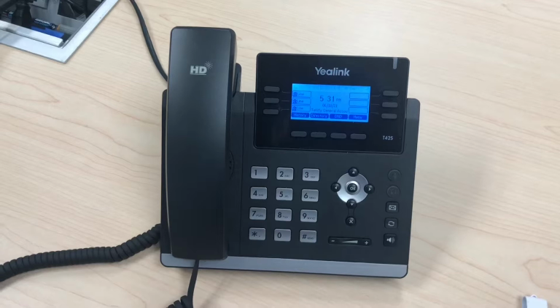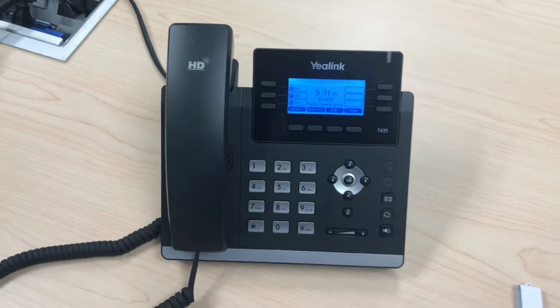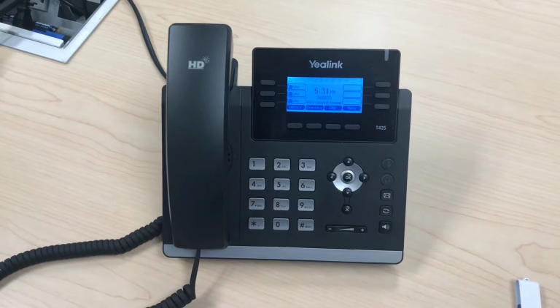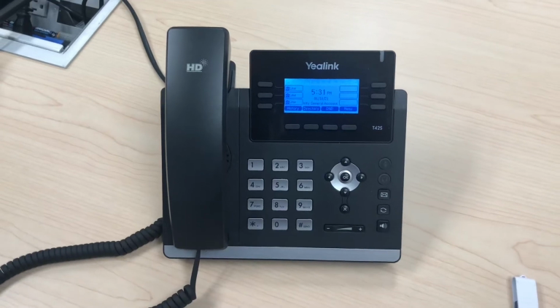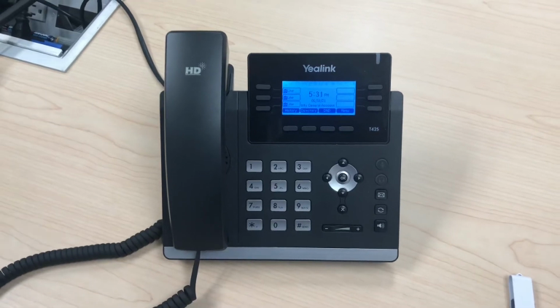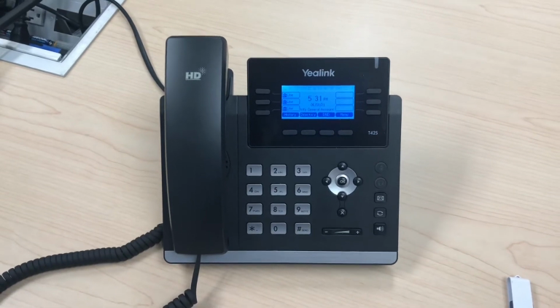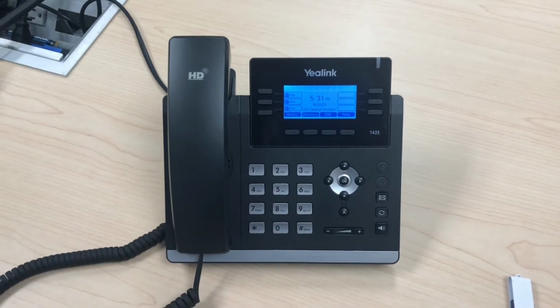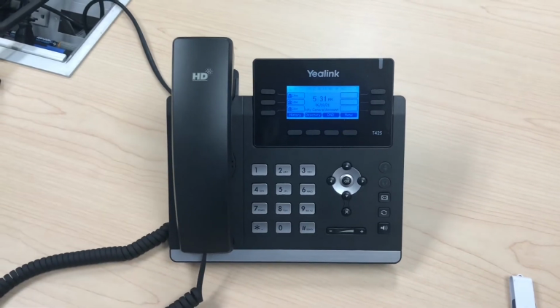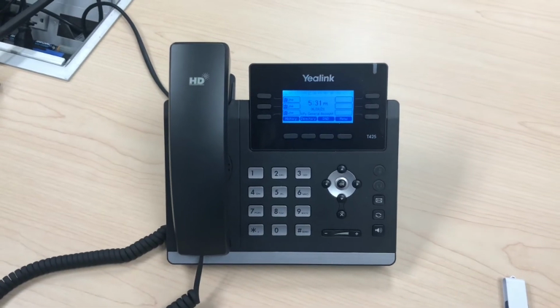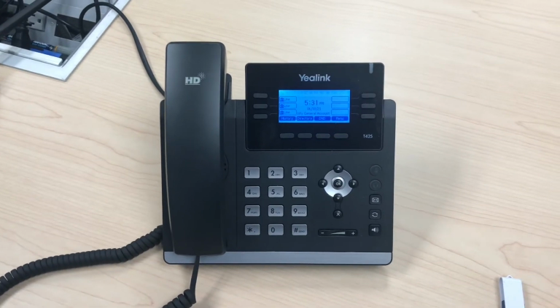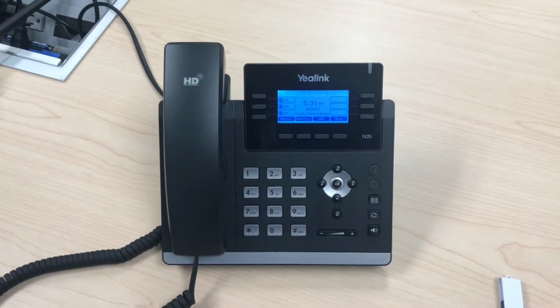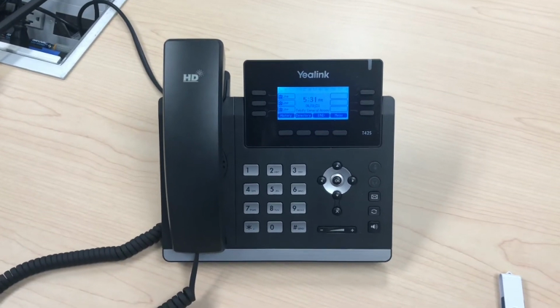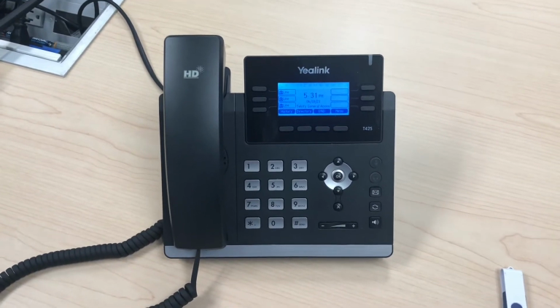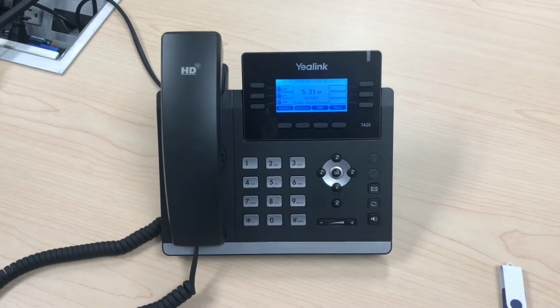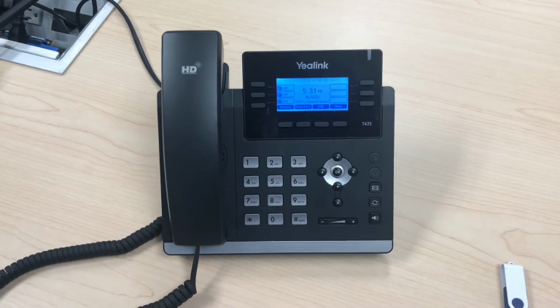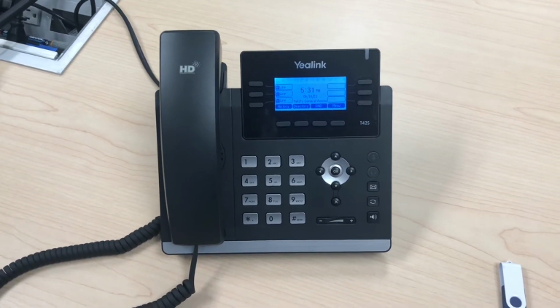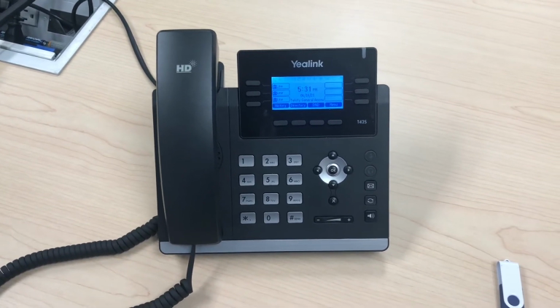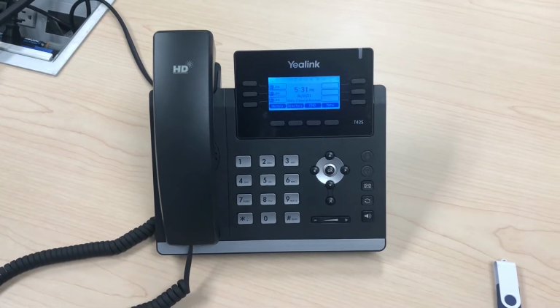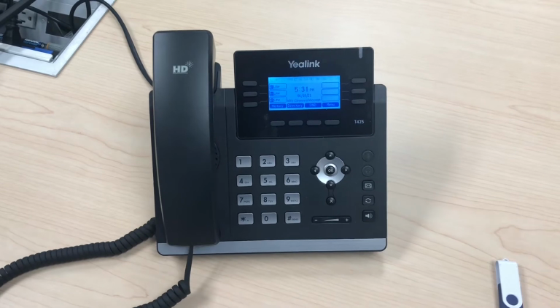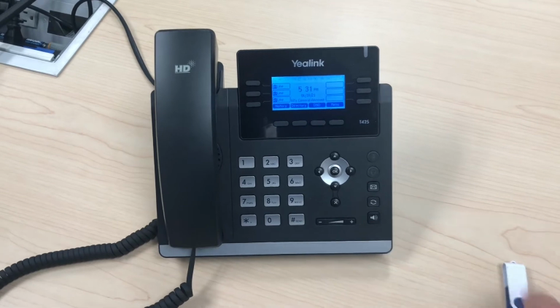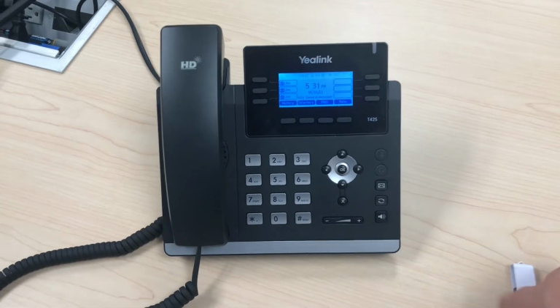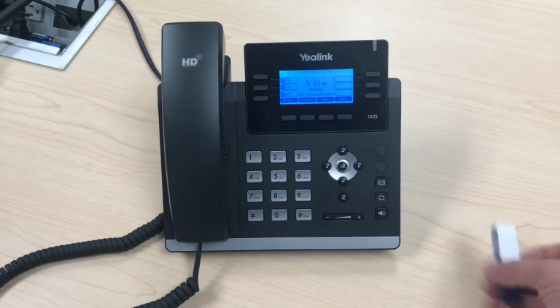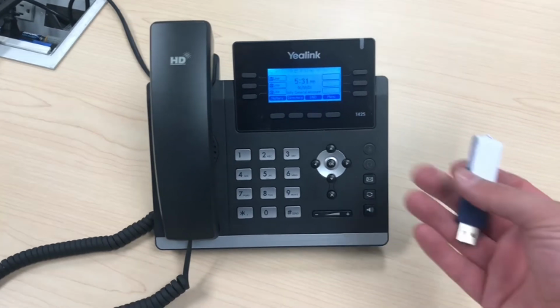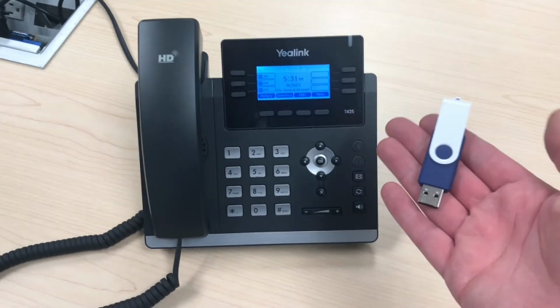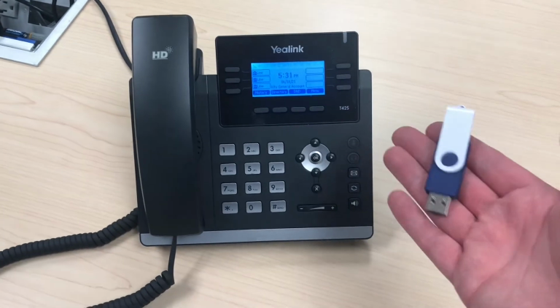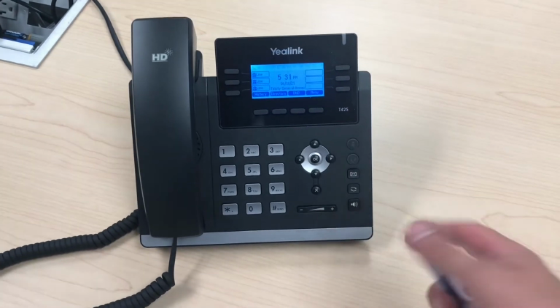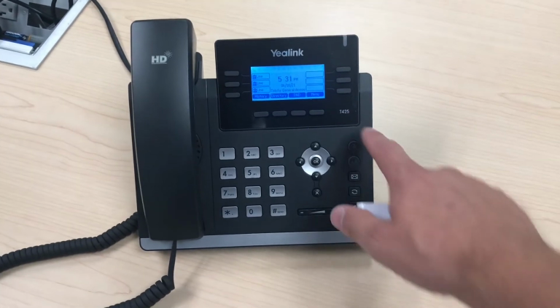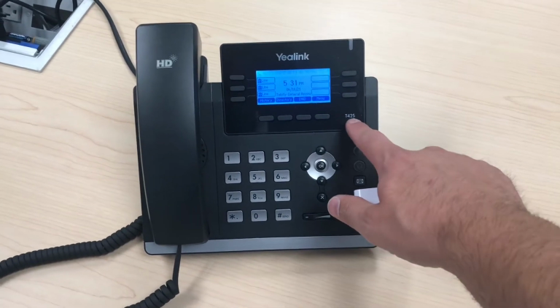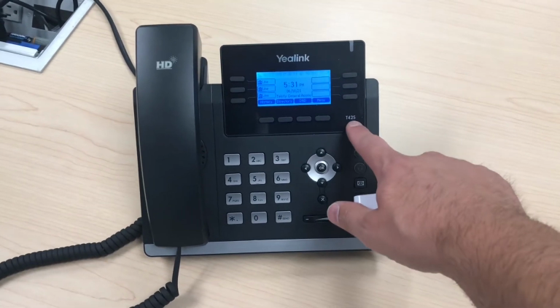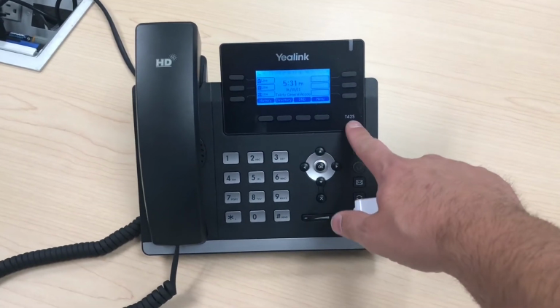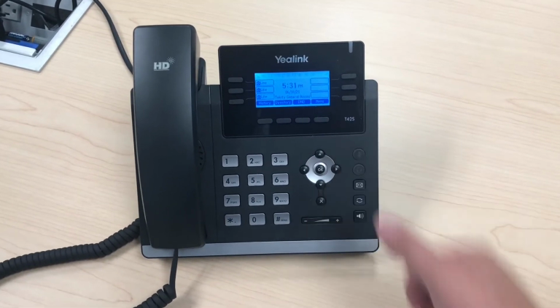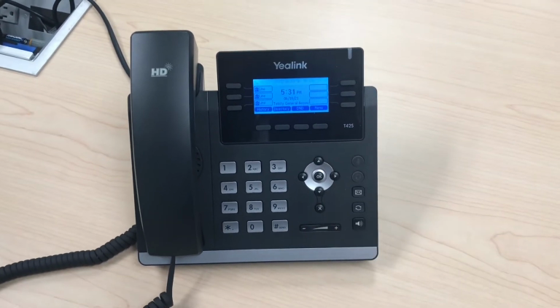In this video I'm going to show you how to do call recording on a Yealink T42S phone with a USB stick. This also works on a T46S phone.